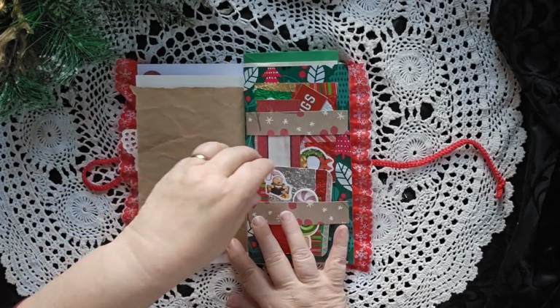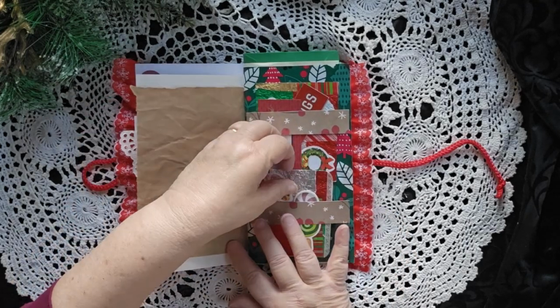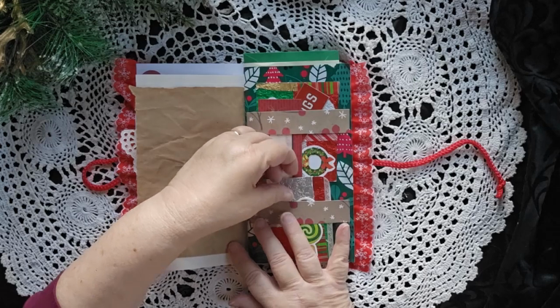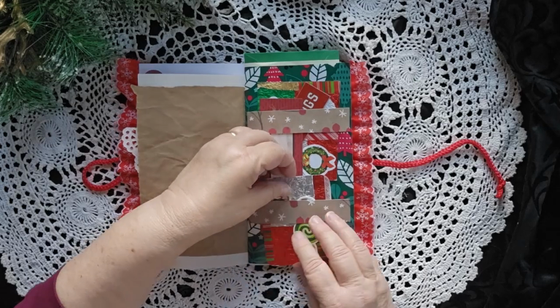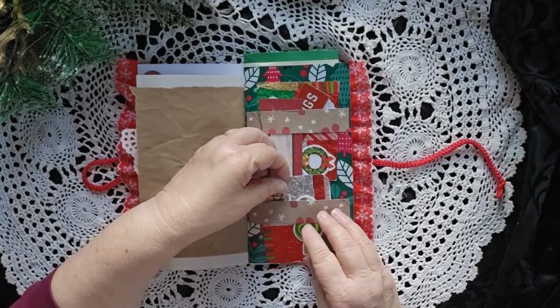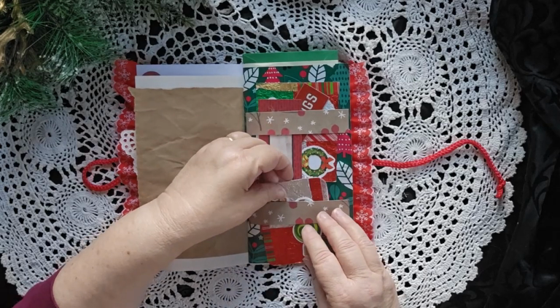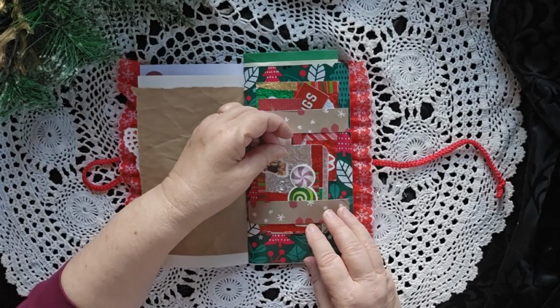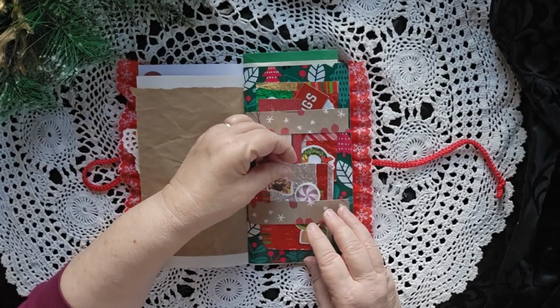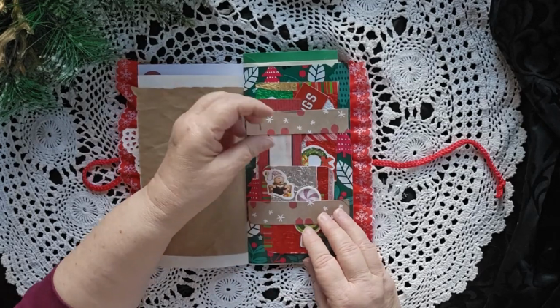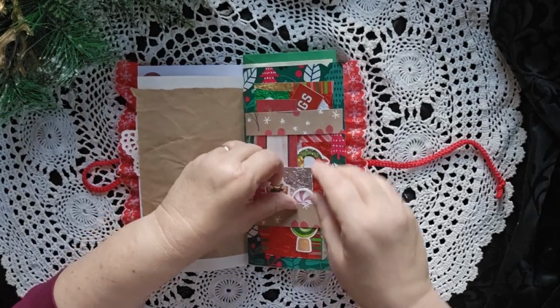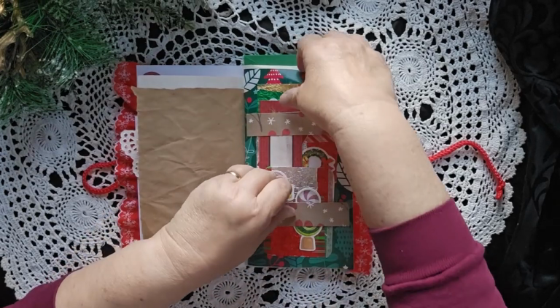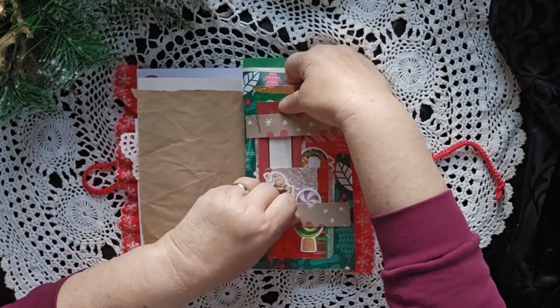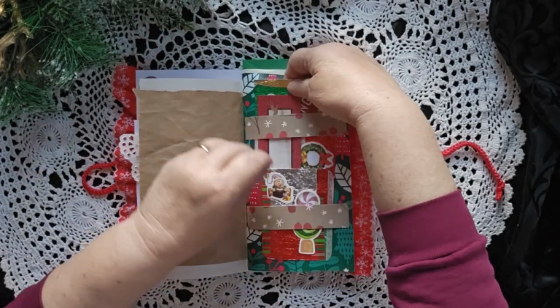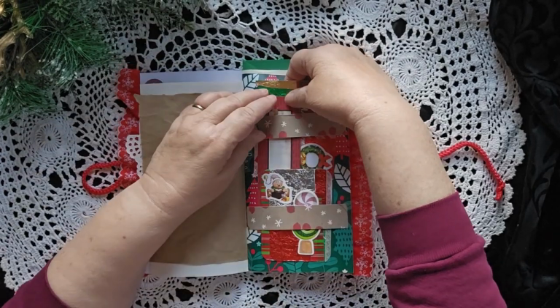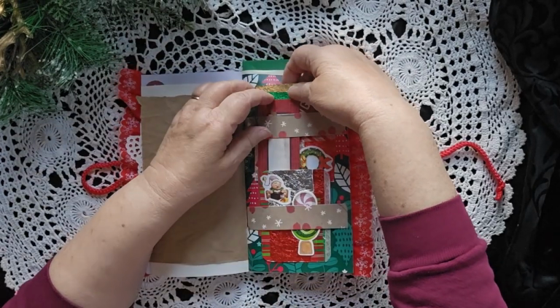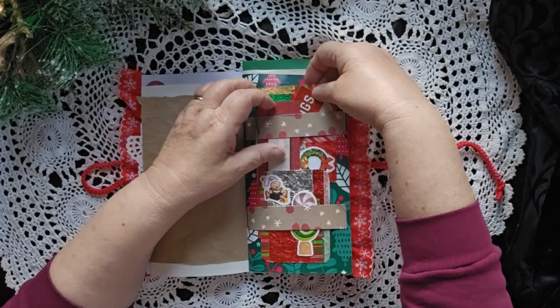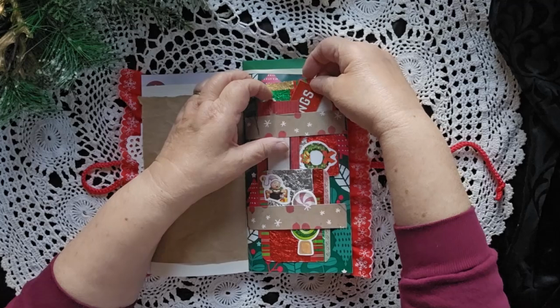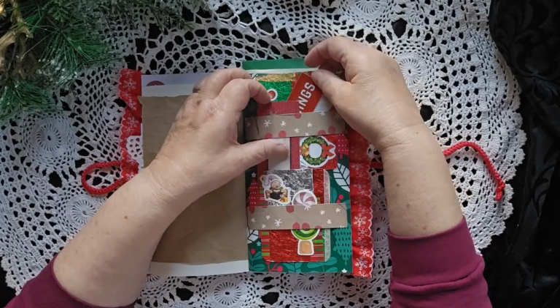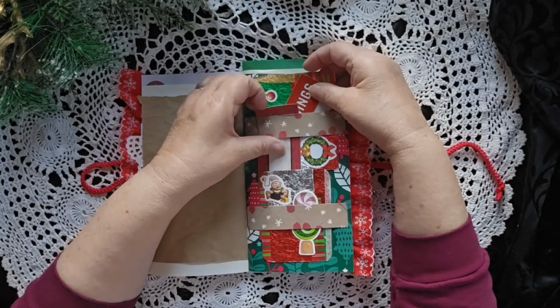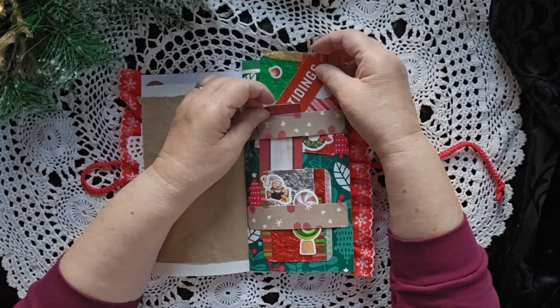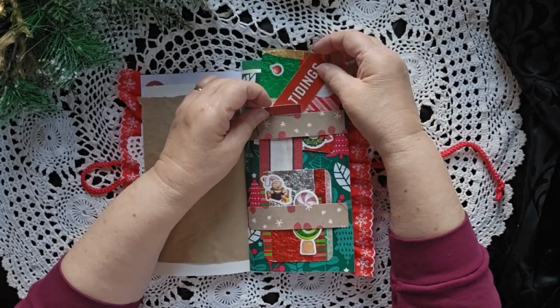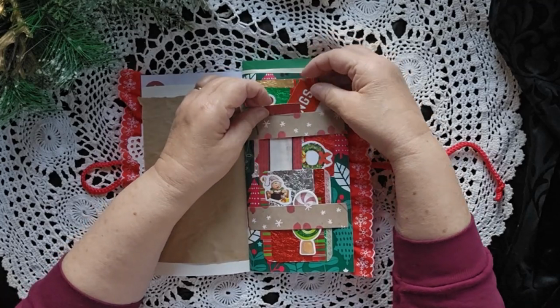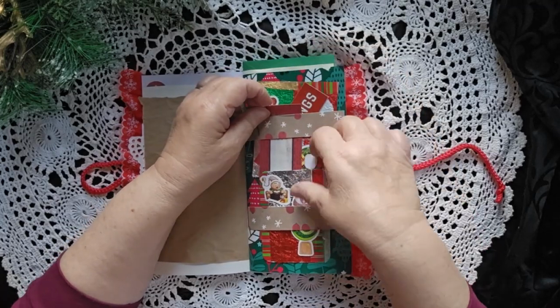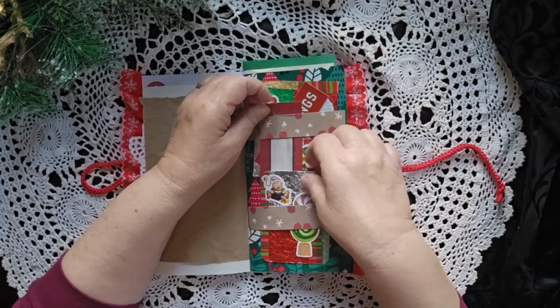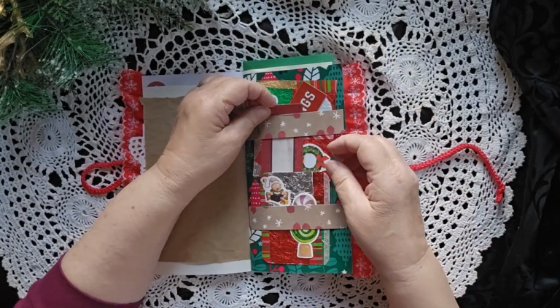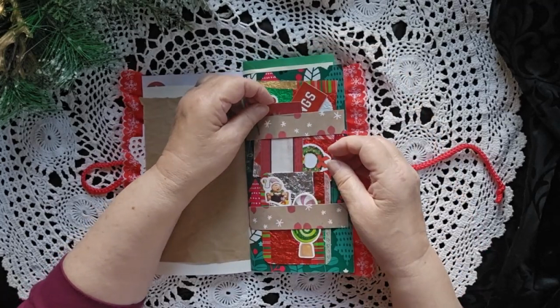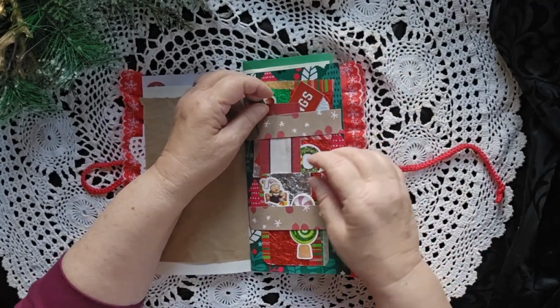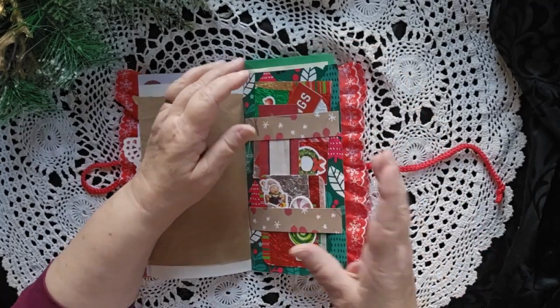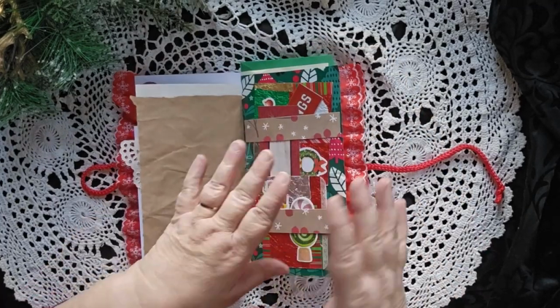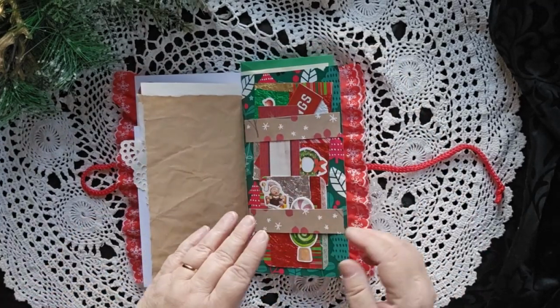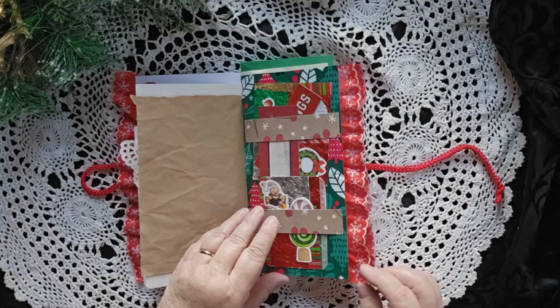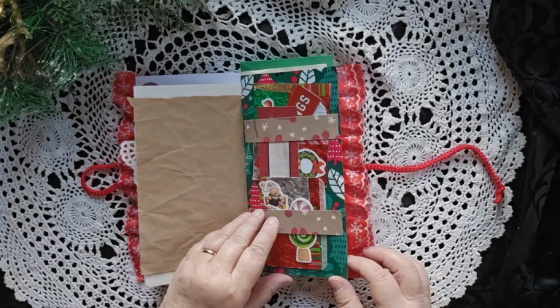This is a double belly band. There's actually a bunch of stuff in here — there's a card here, and a card here, and a card here that's kind of in between them both.